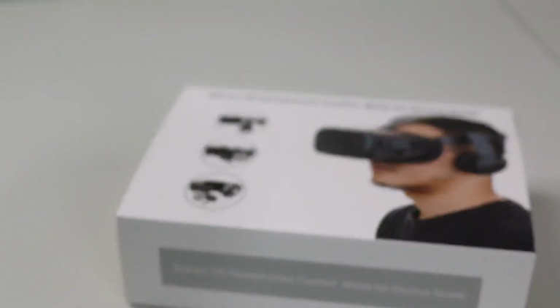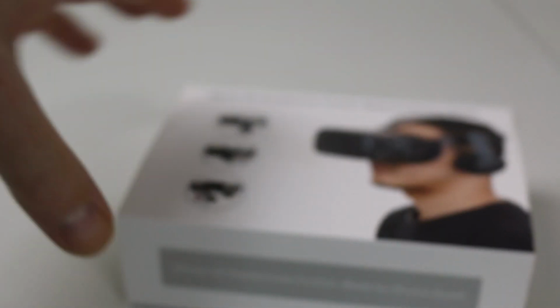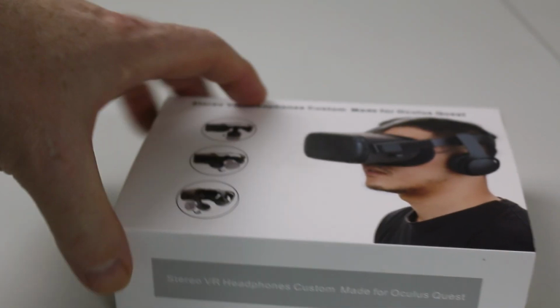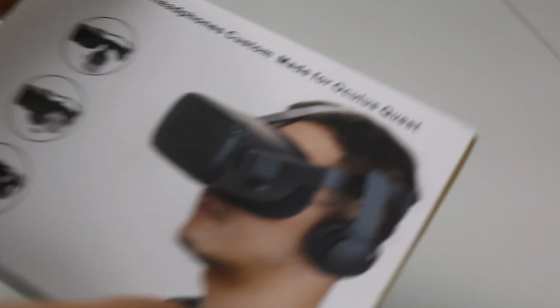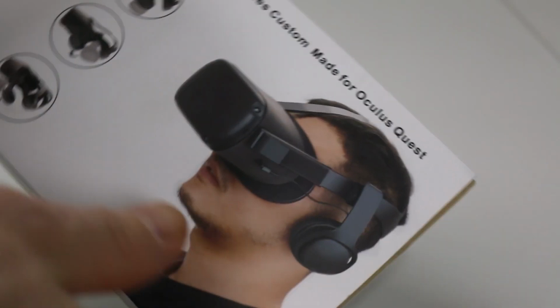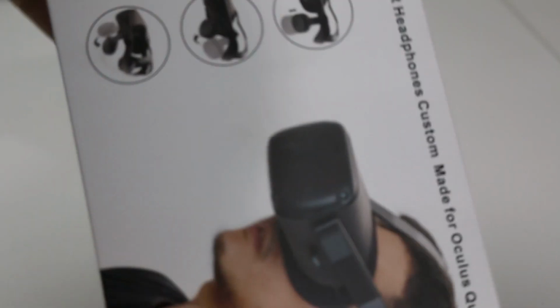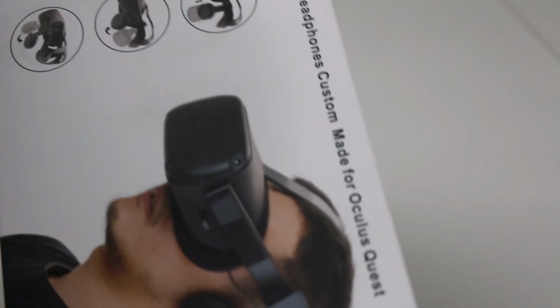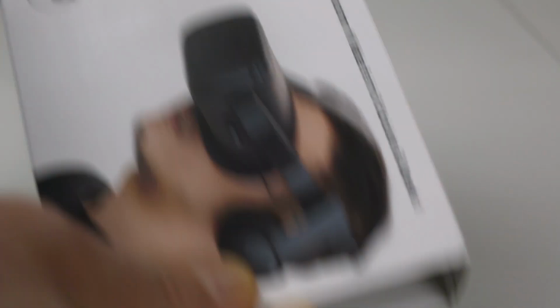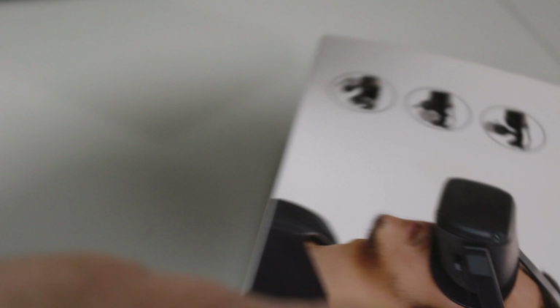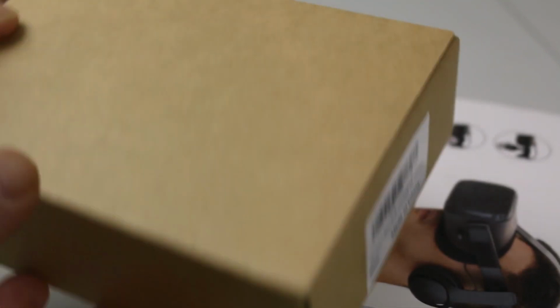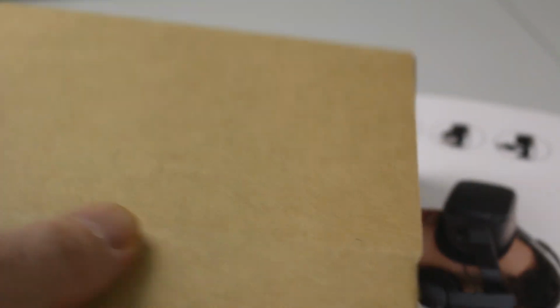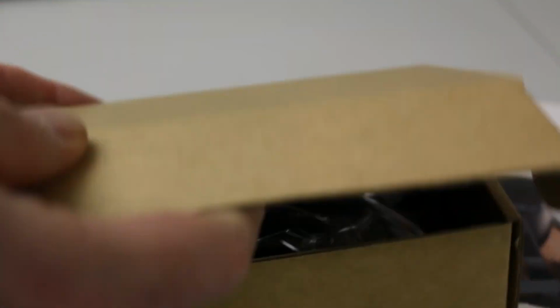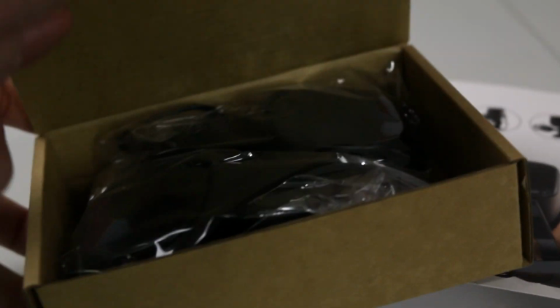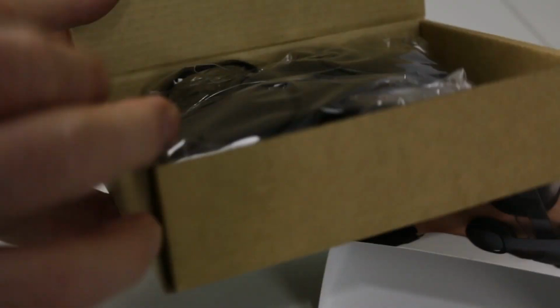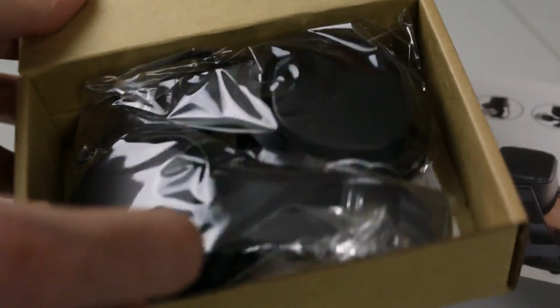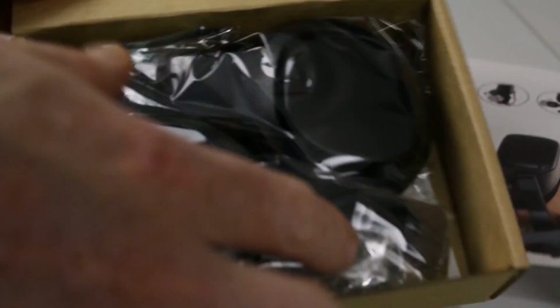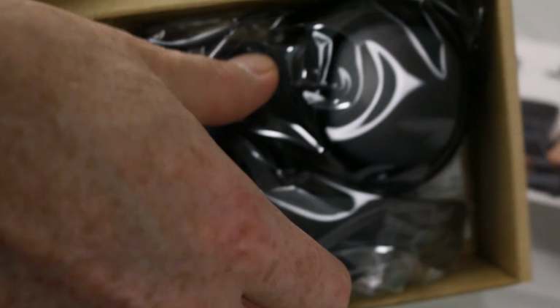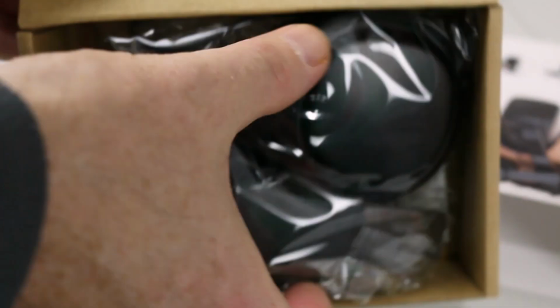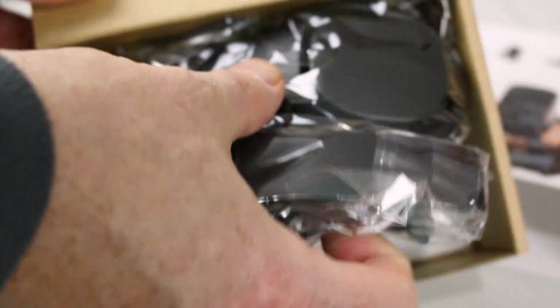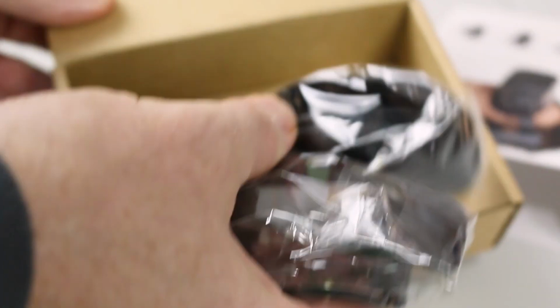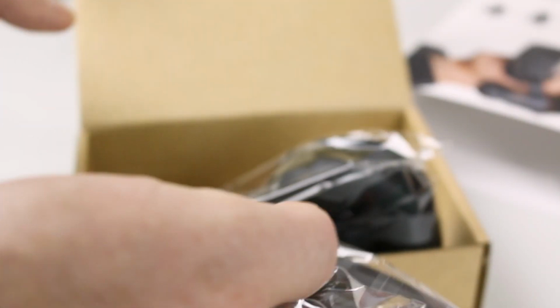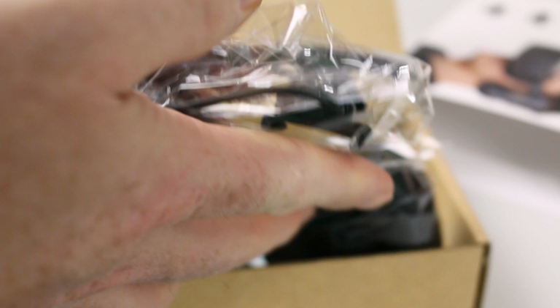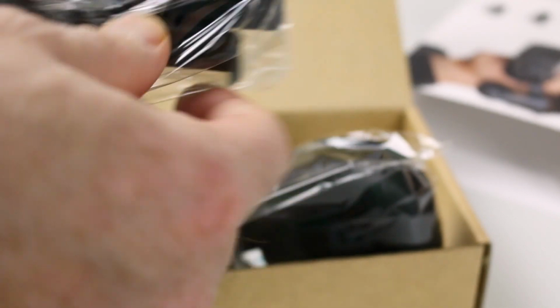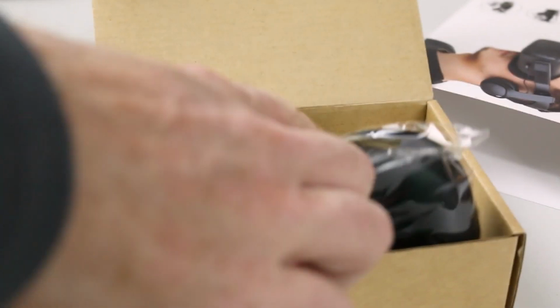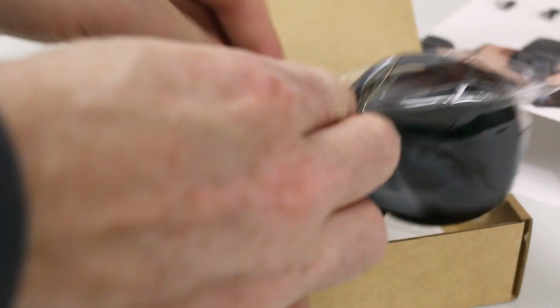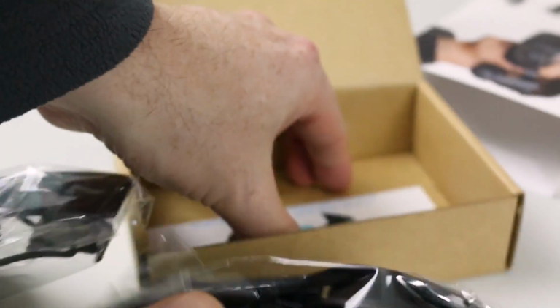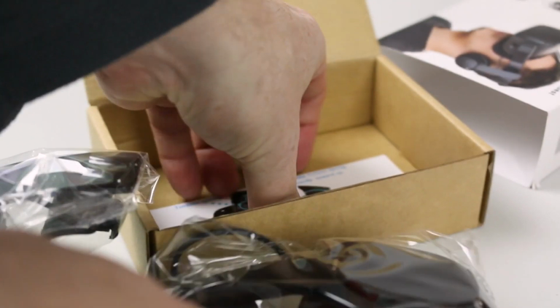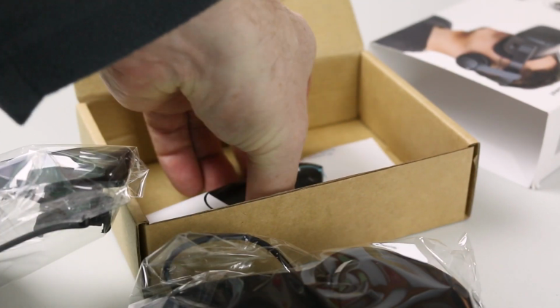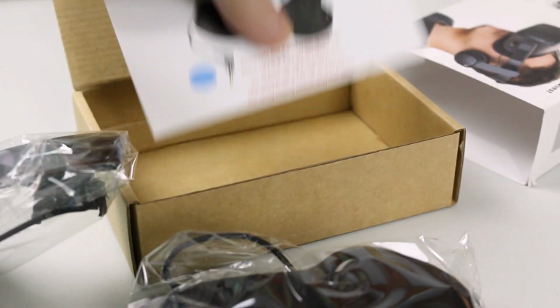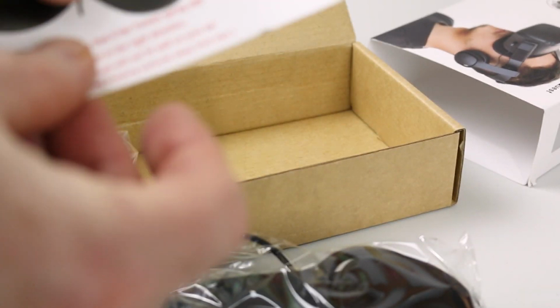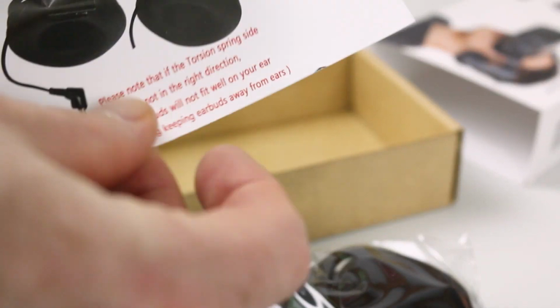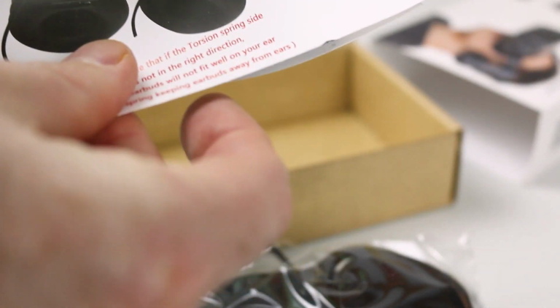I initially tried some earbud-style headphones and these were simply no good for the VR experience. They were forever falling out, they didn't give a good spatial representation, and just overall weren't great.